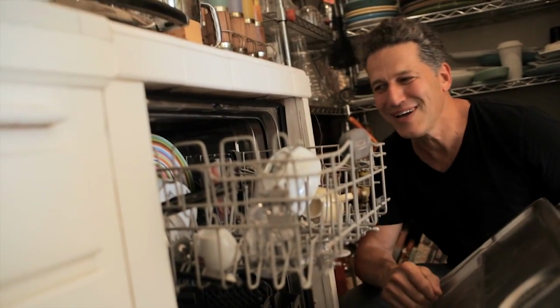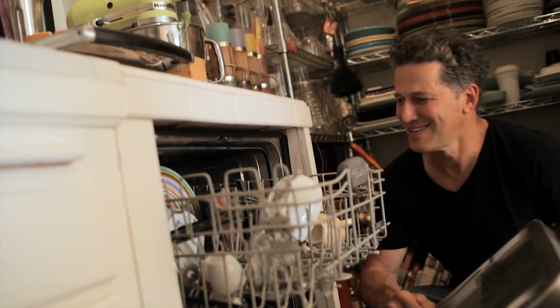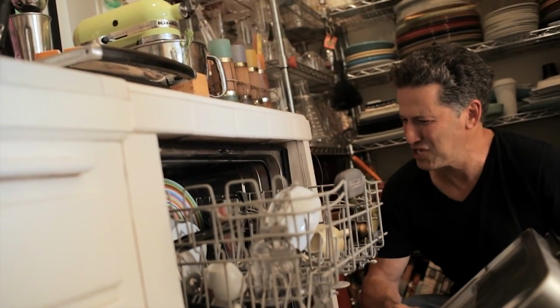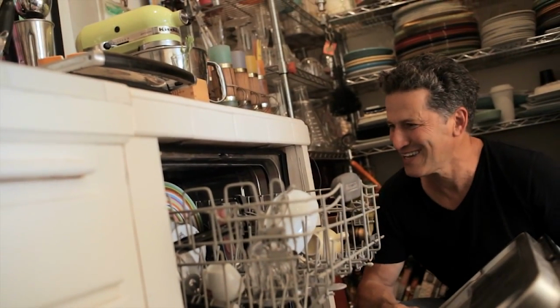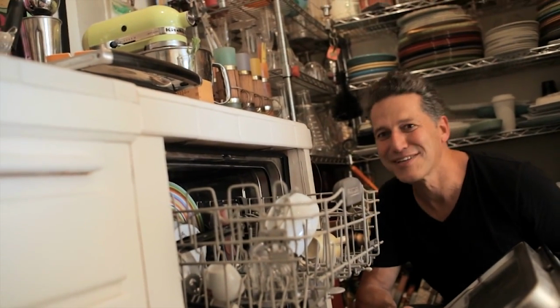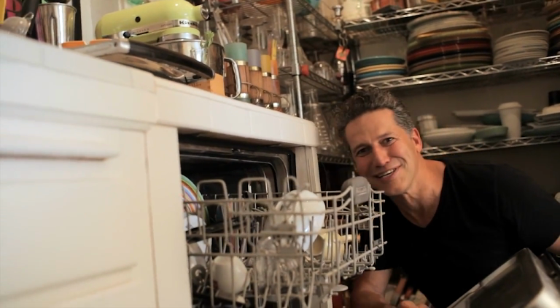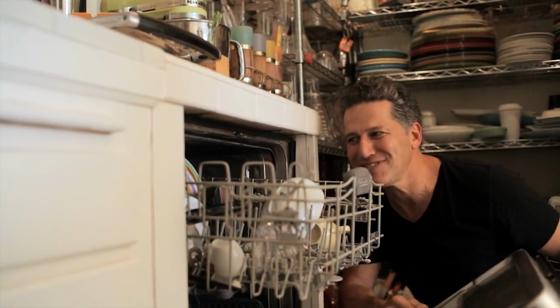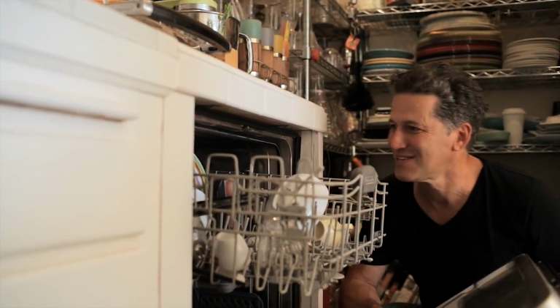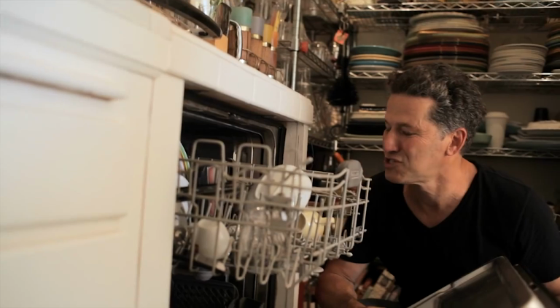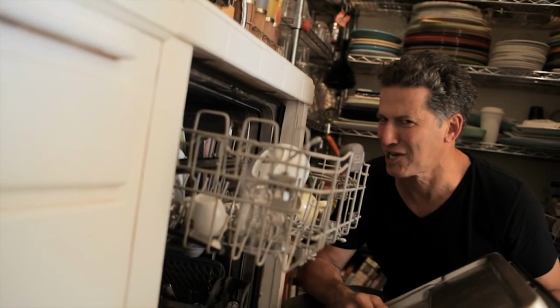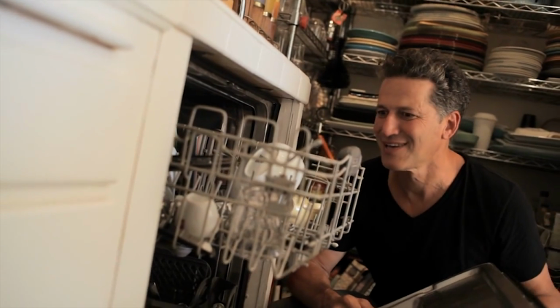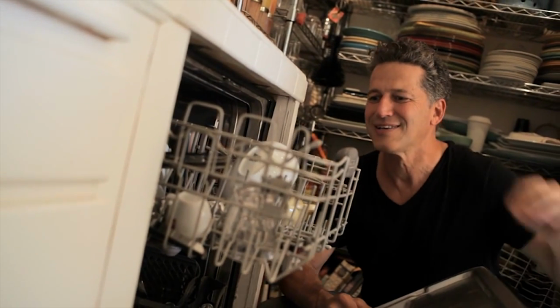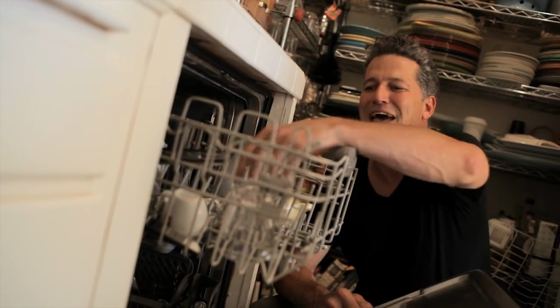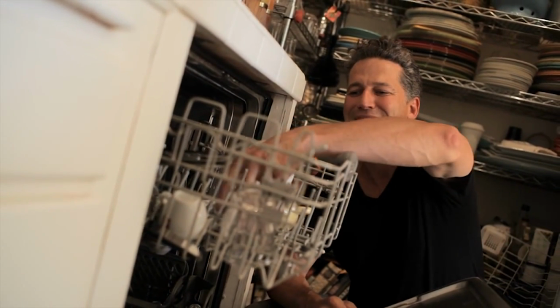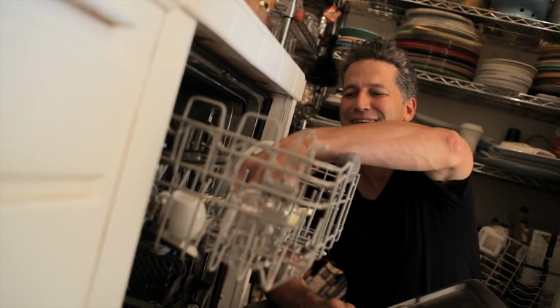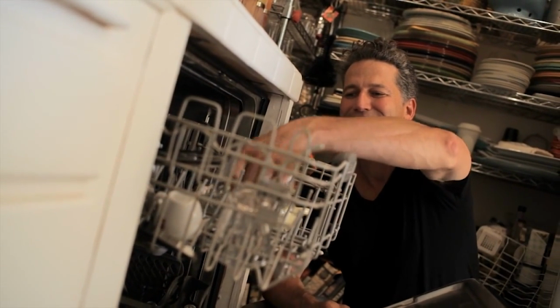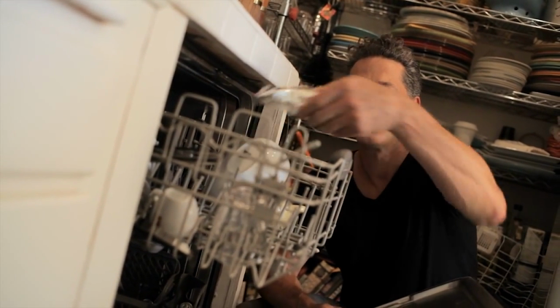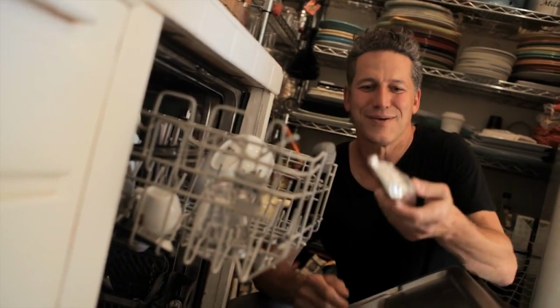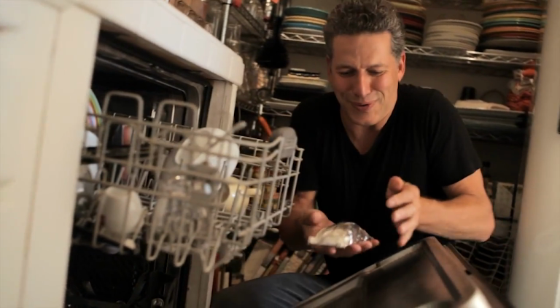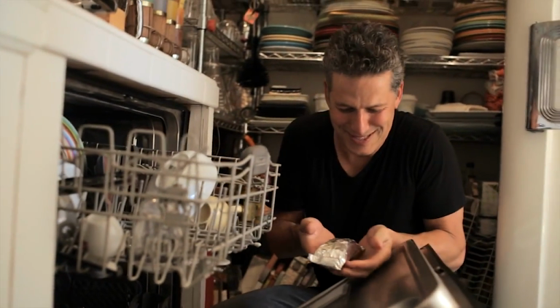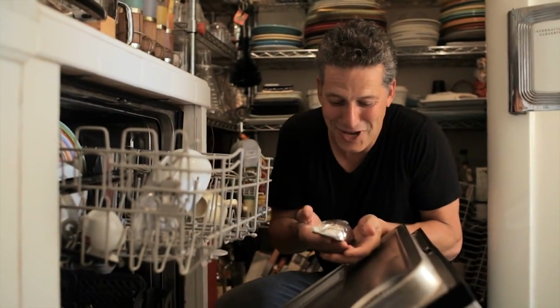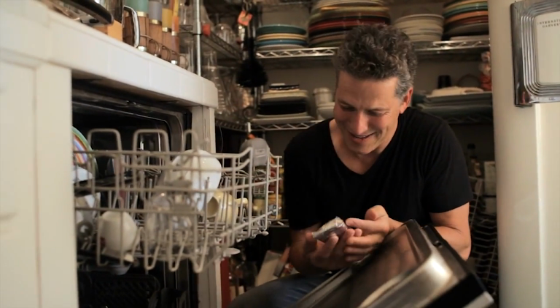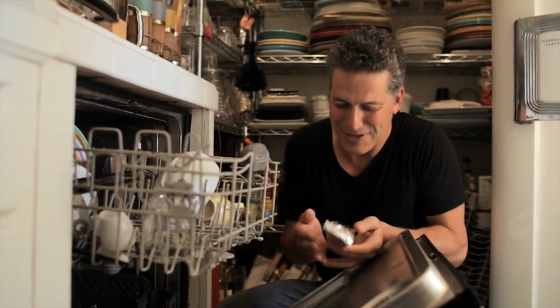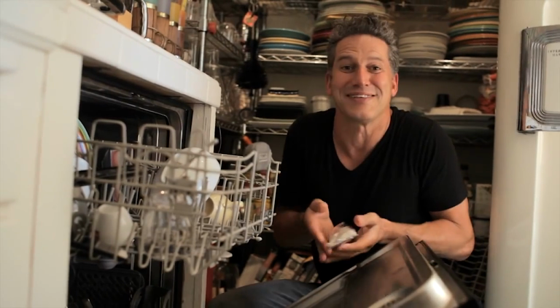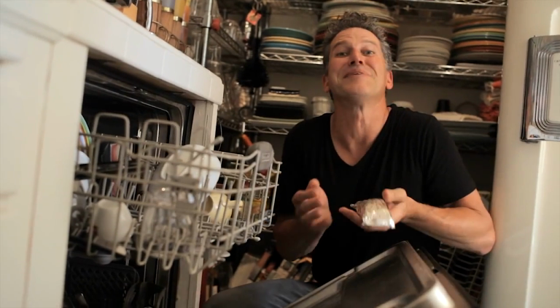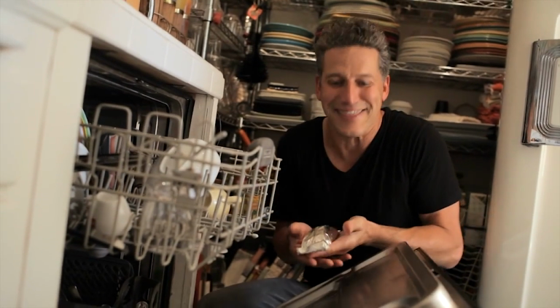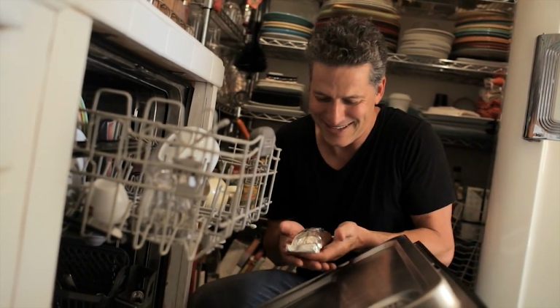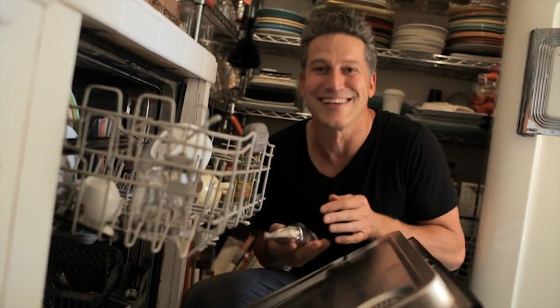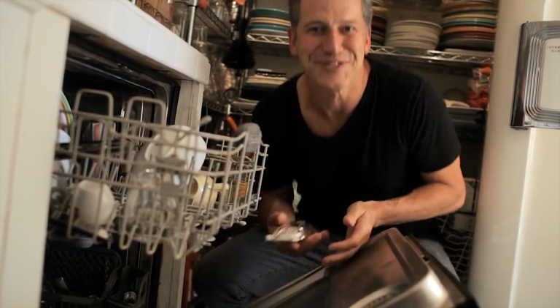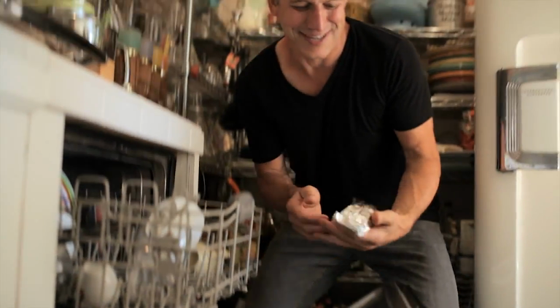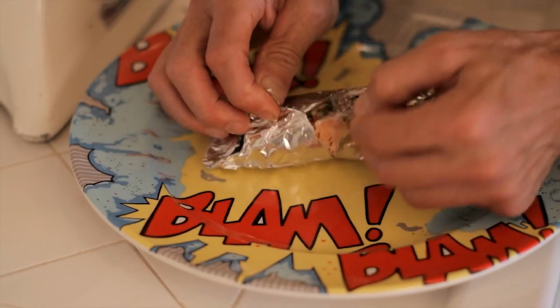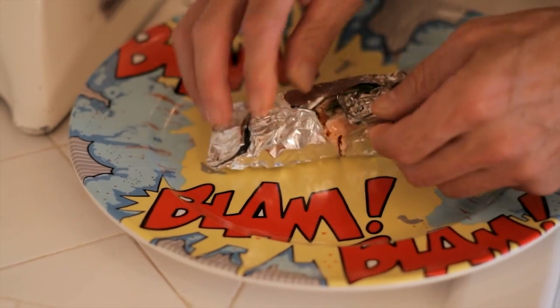Steam? Check. Clean dishes? Check. Salmon? This baby's hot. But you know what? This doesn't mean anything unless it tastes good. The moment of truth.